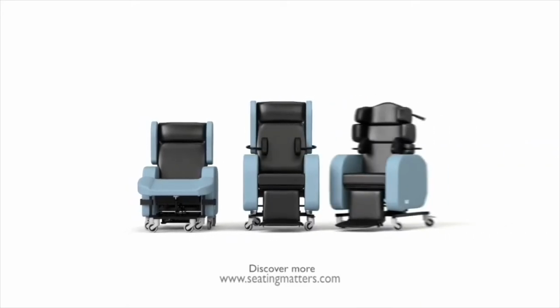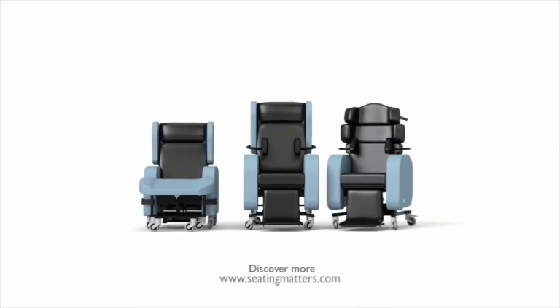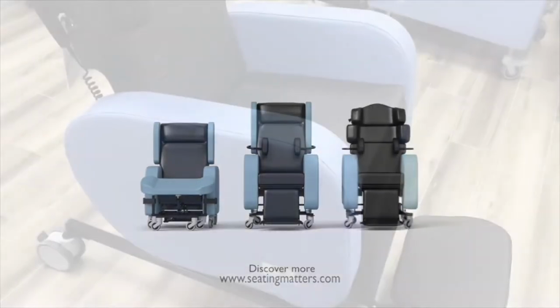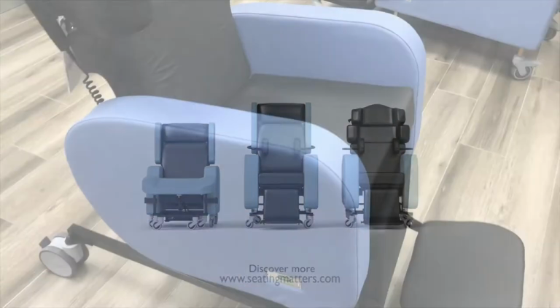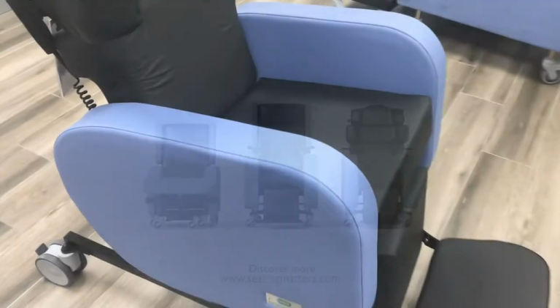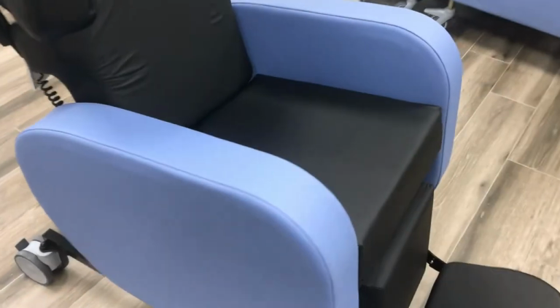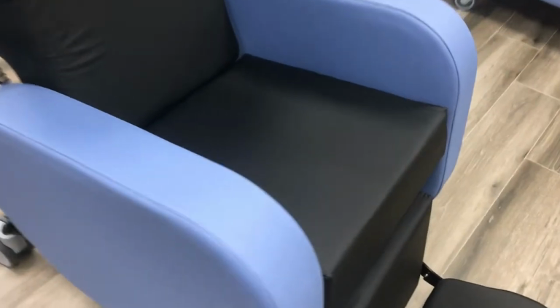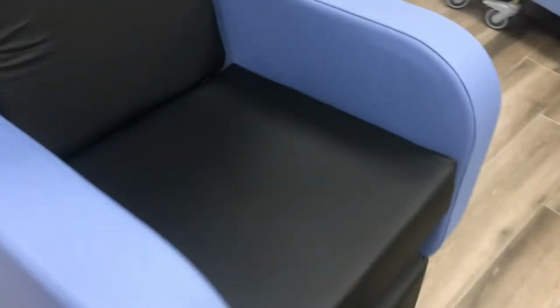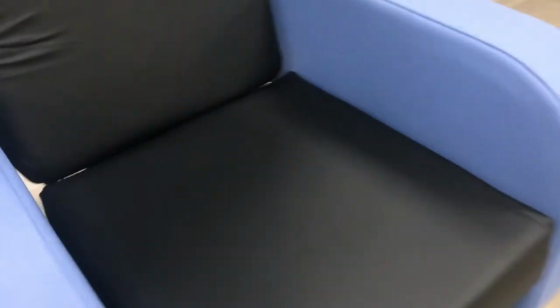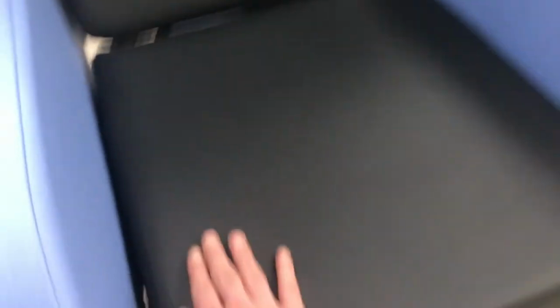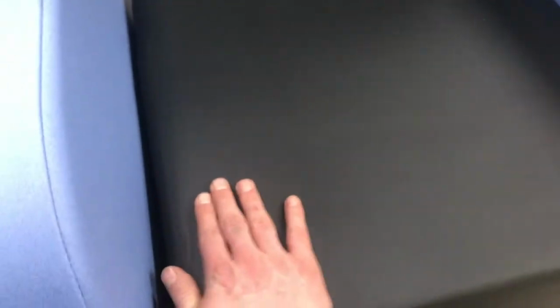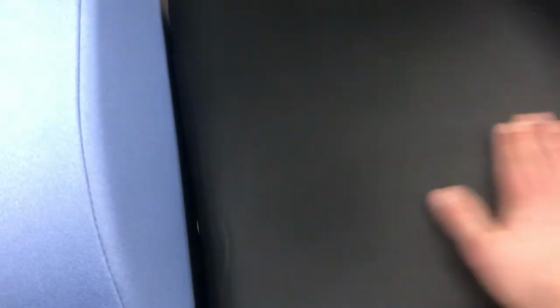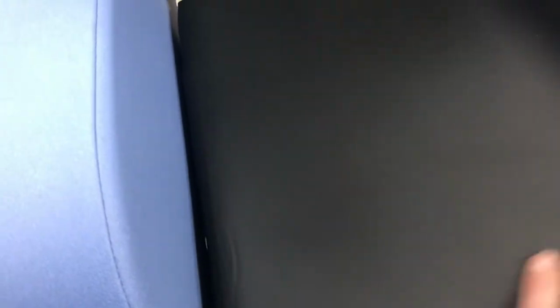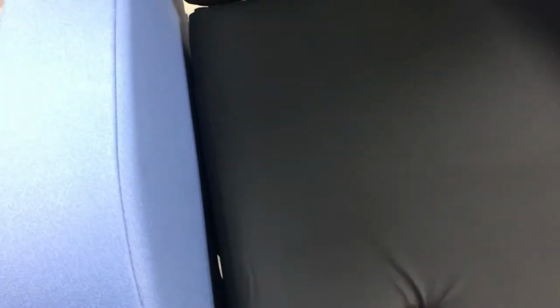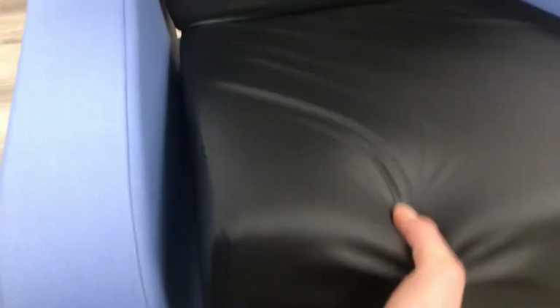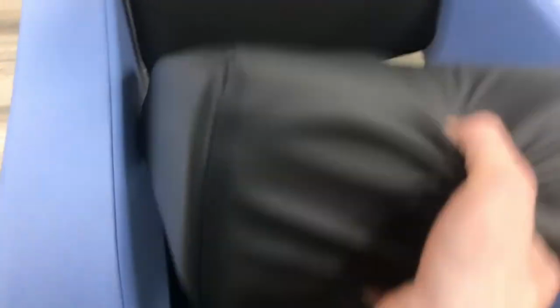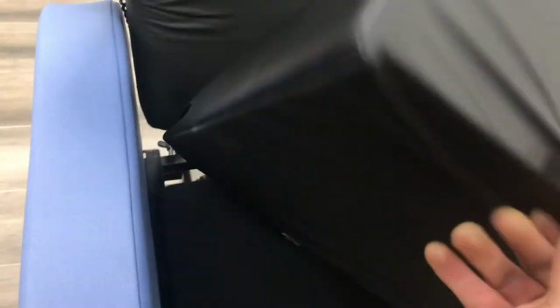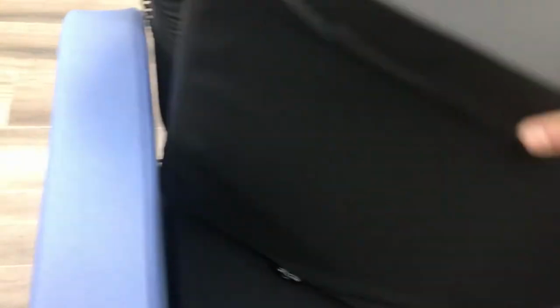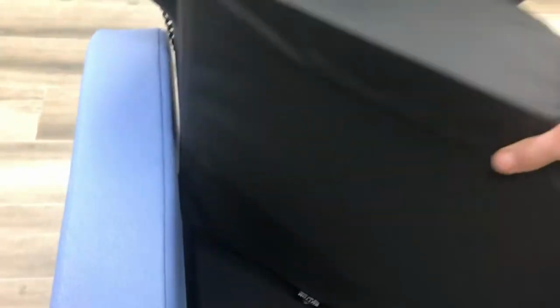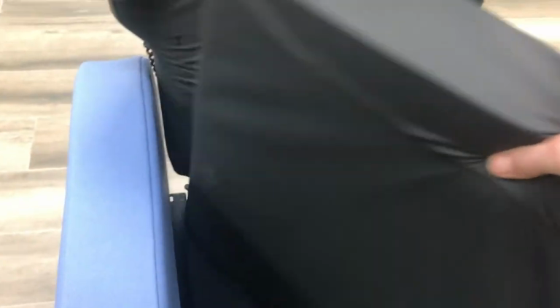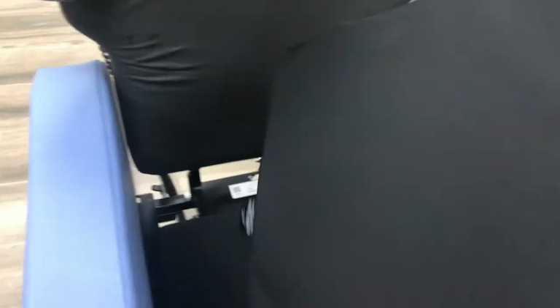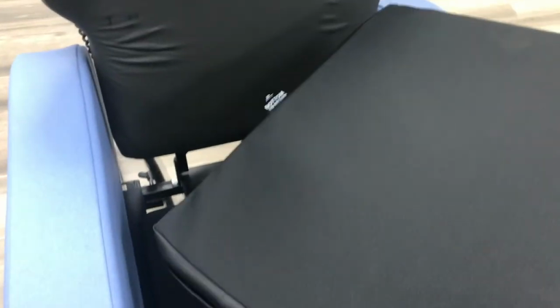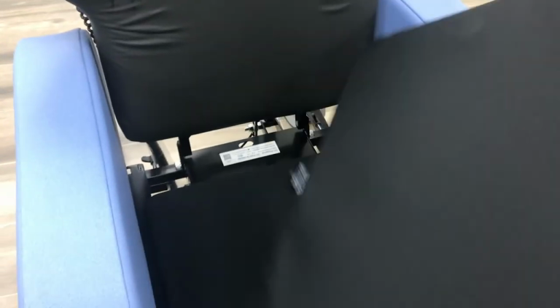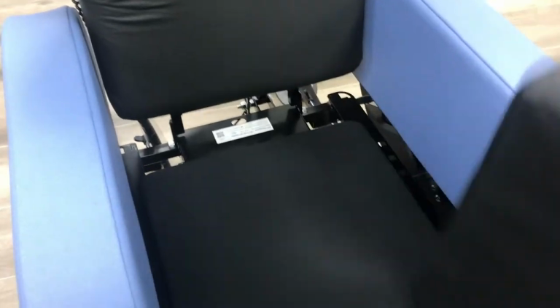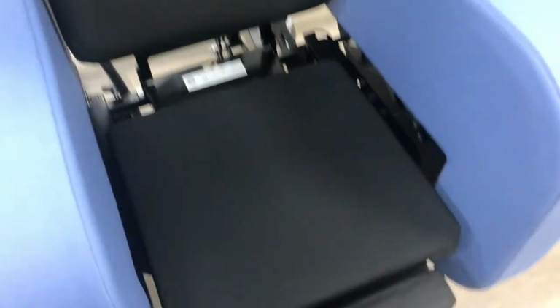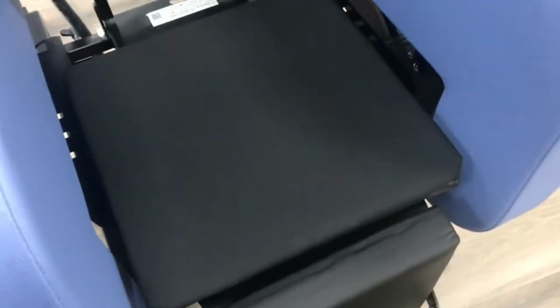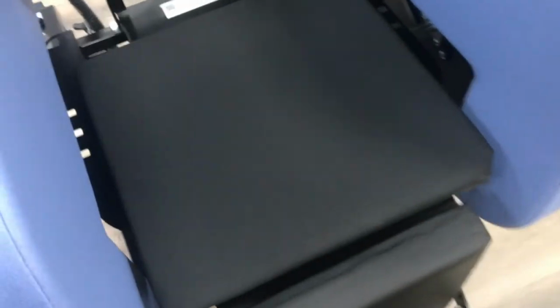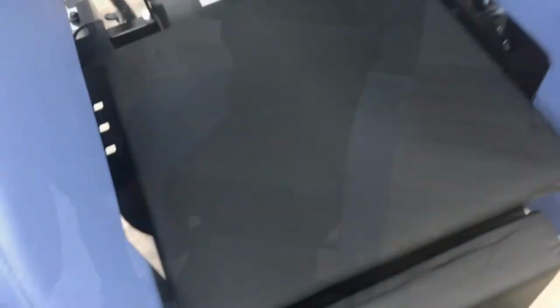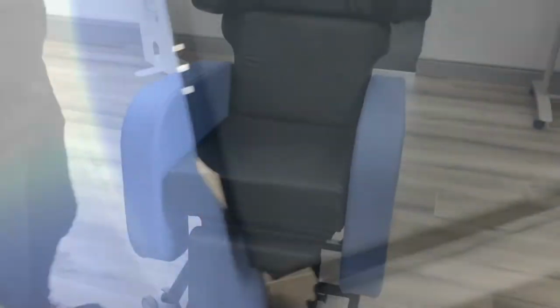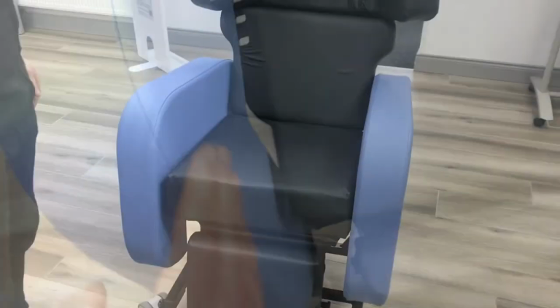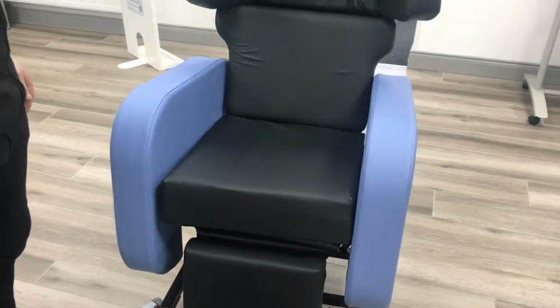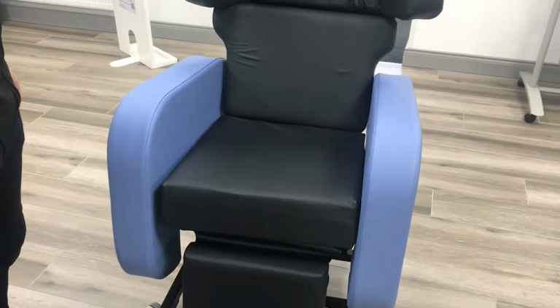In this short video I'm going to talk about the cushions on the Seating Matters chairs. The cushions can be easily removed for cleaning purposes.